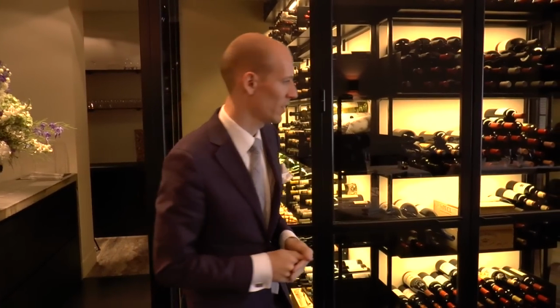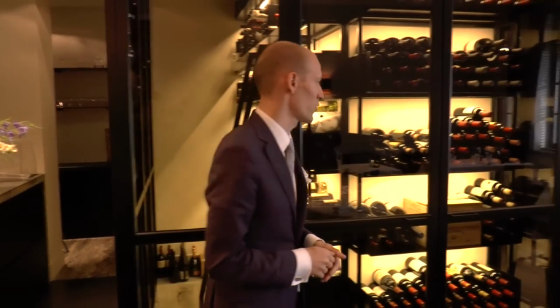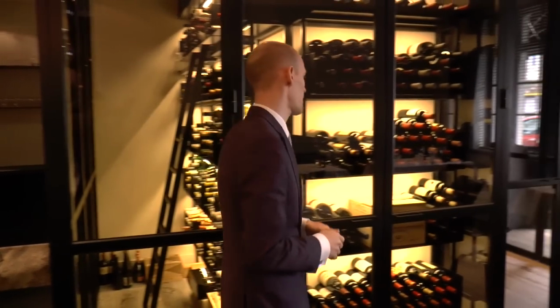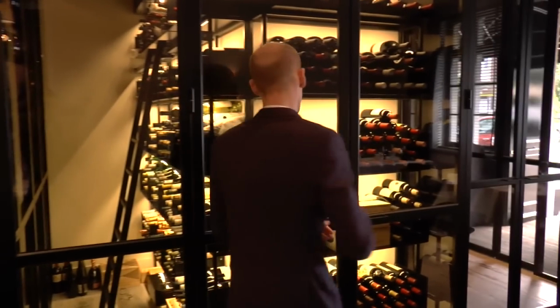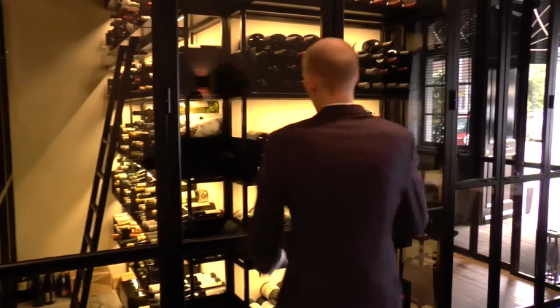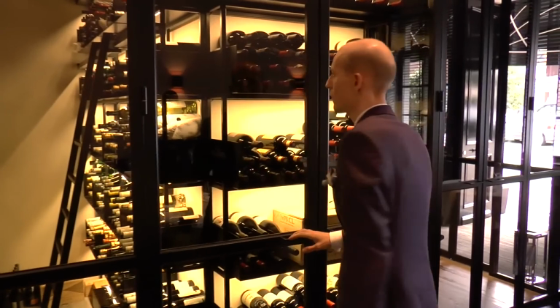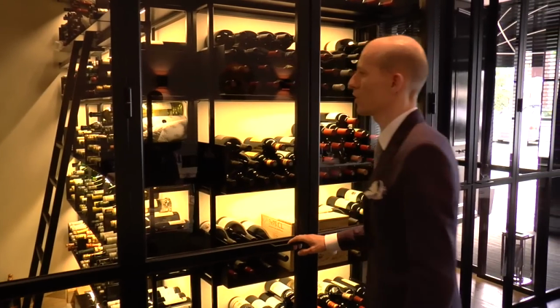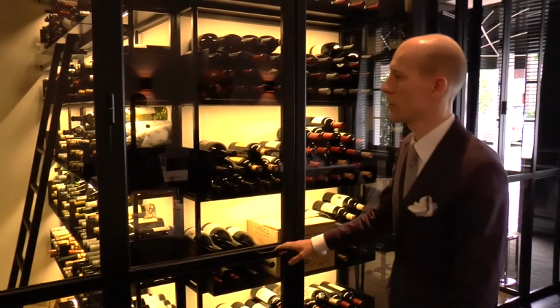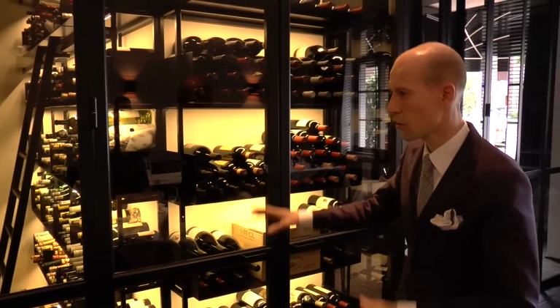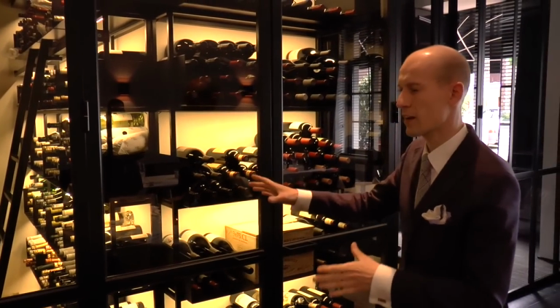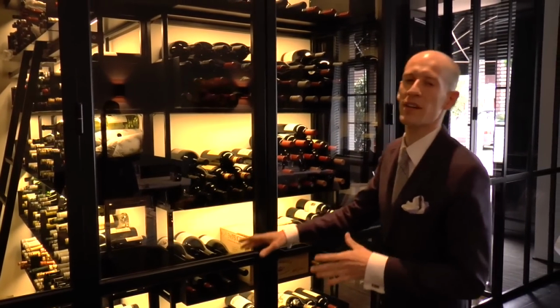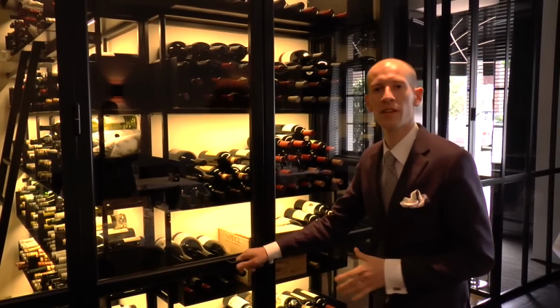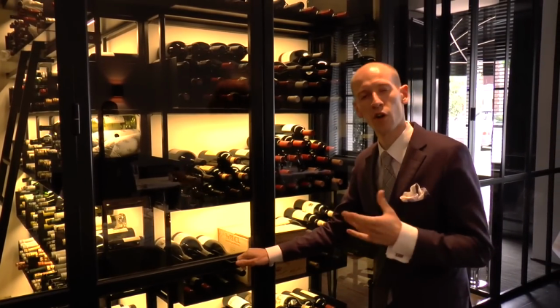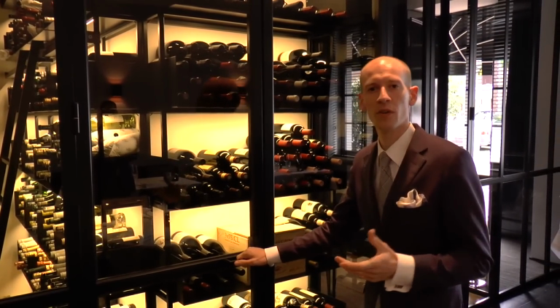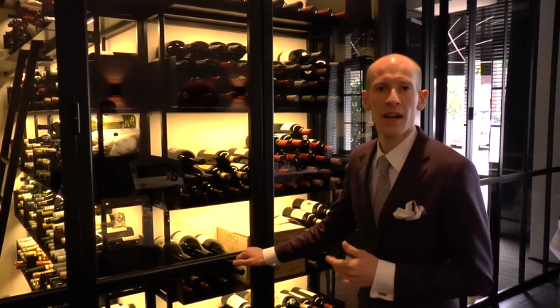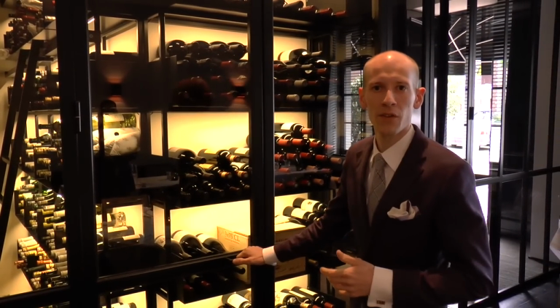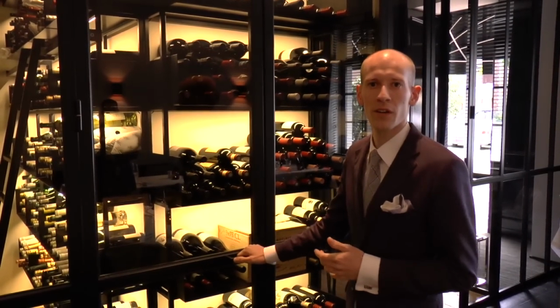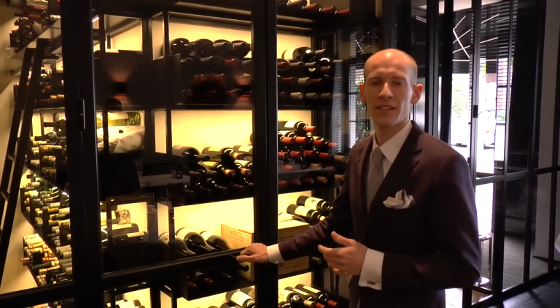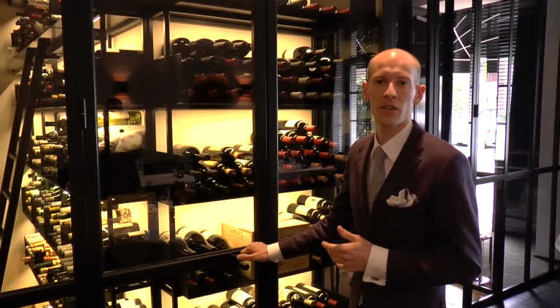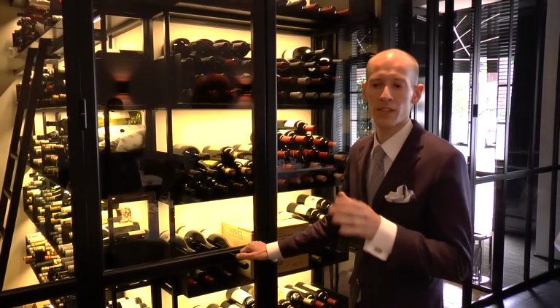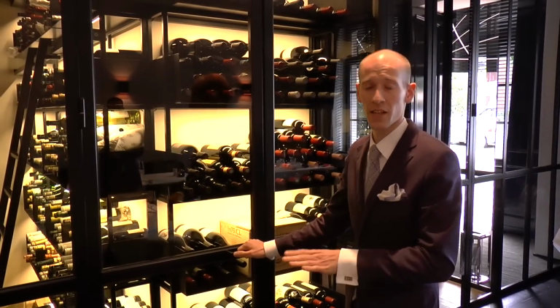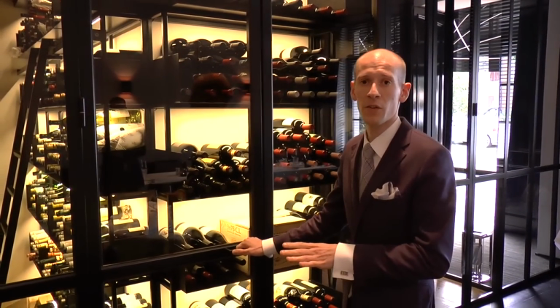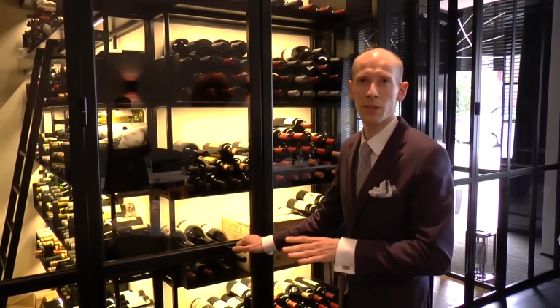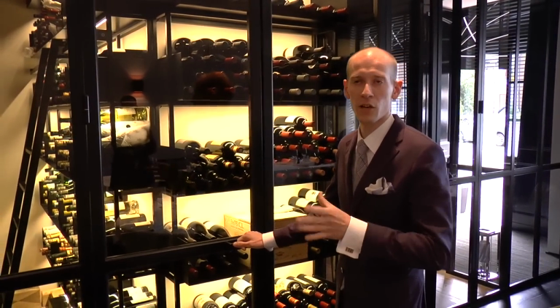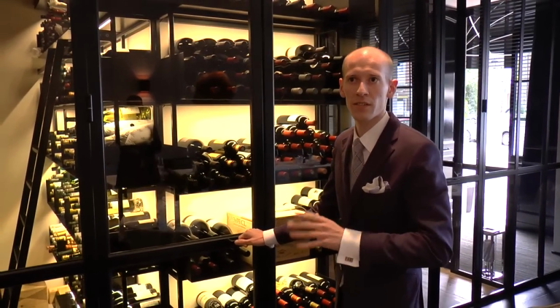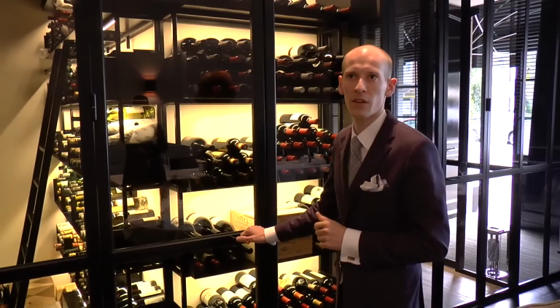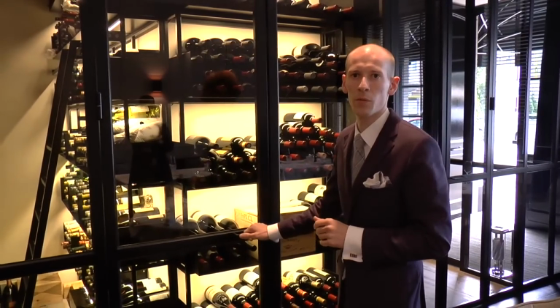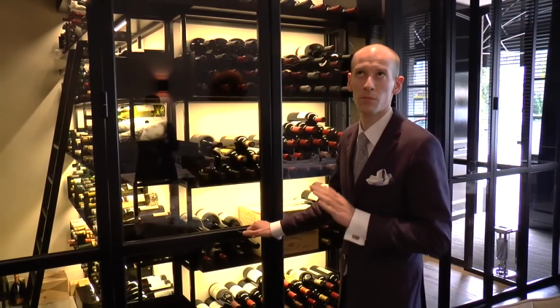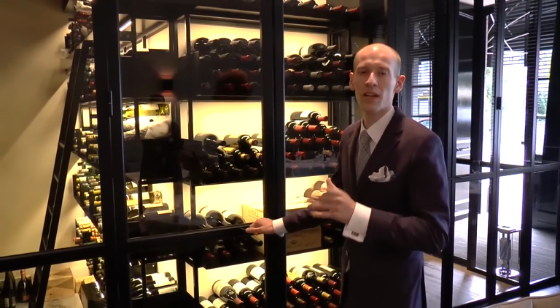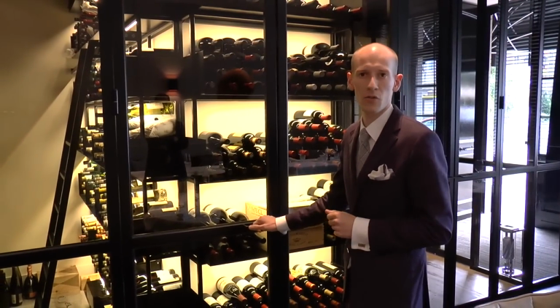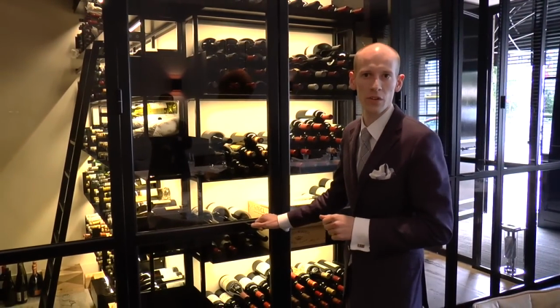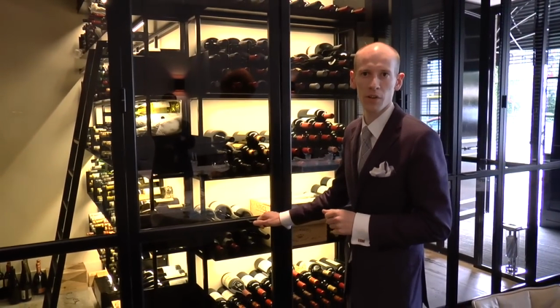We are starting here — we have a small cellar in the restaurant, and we also have a cellar which is not here, which includes more than a thousand bottles.